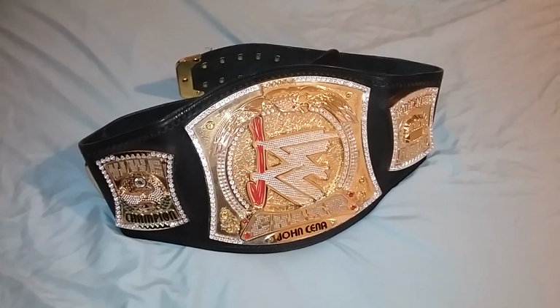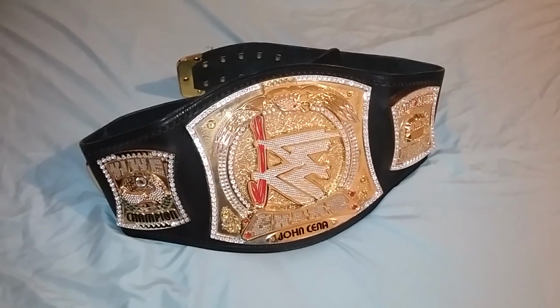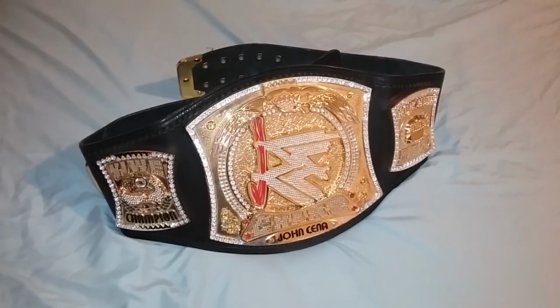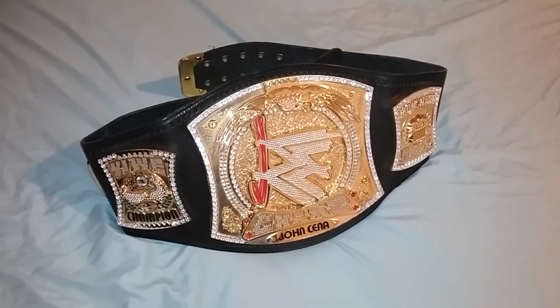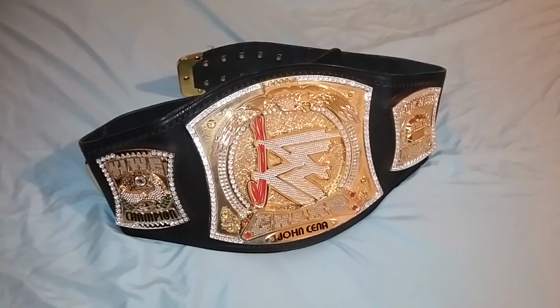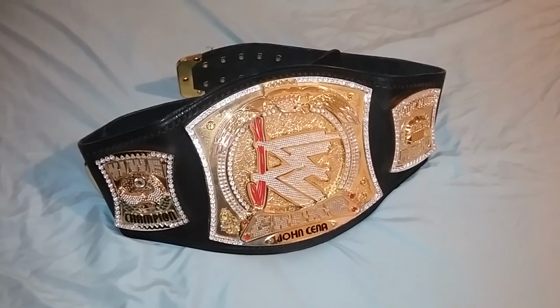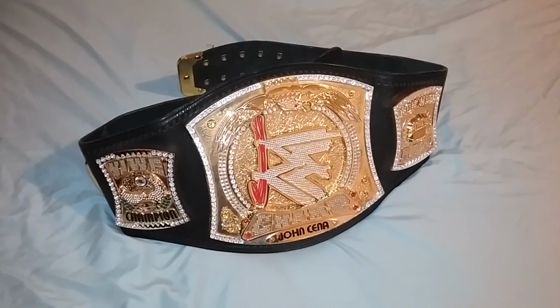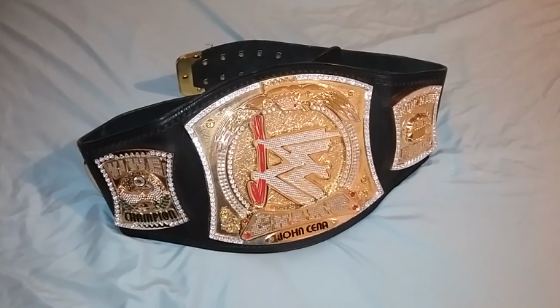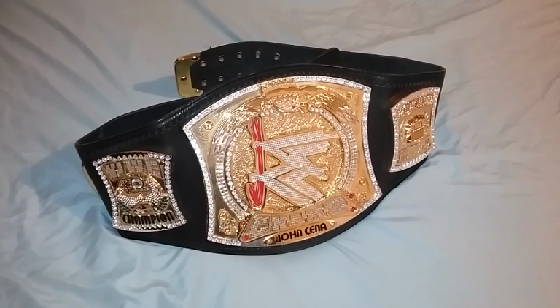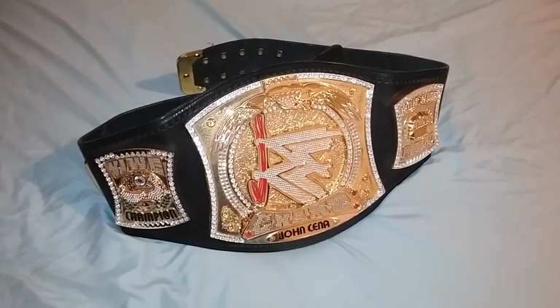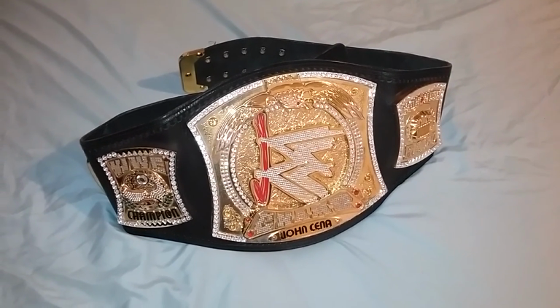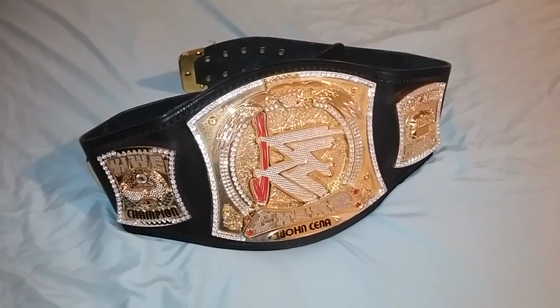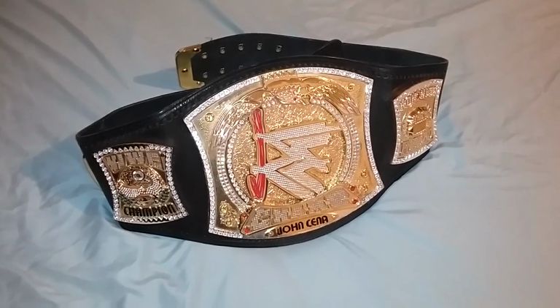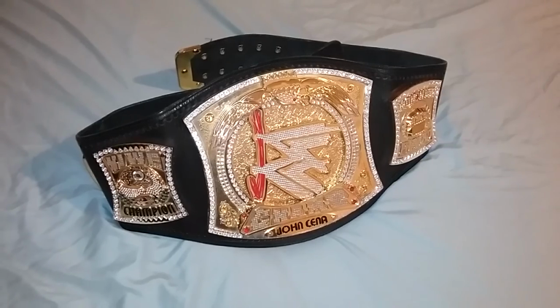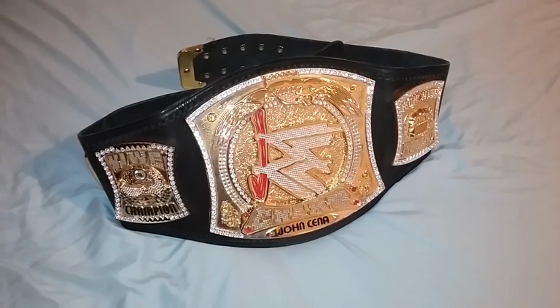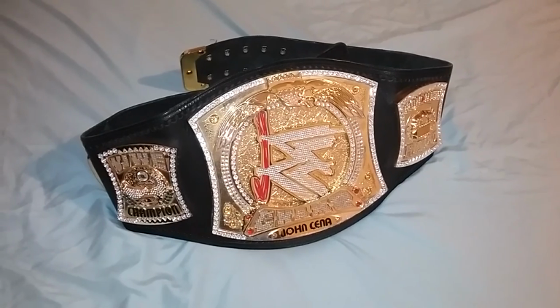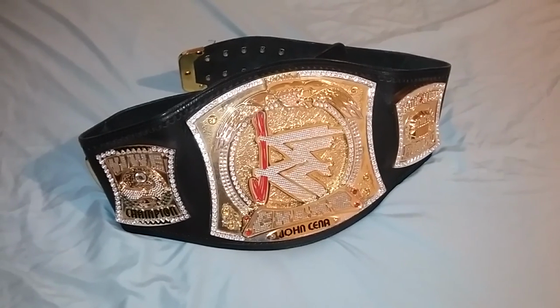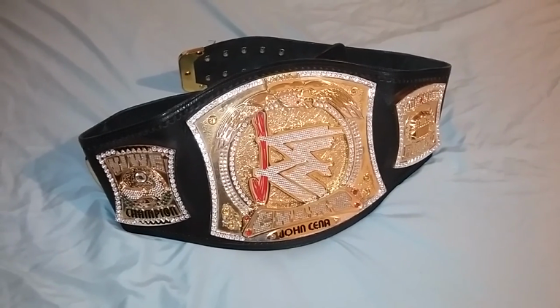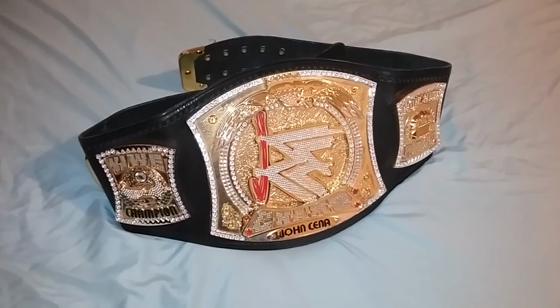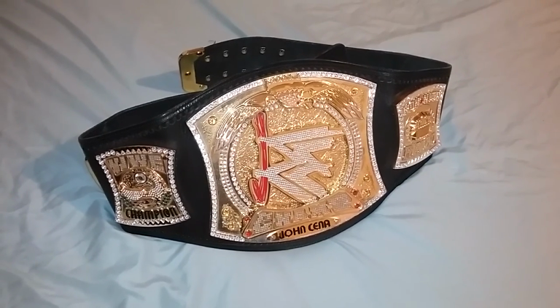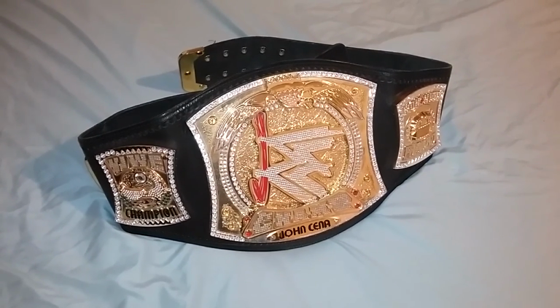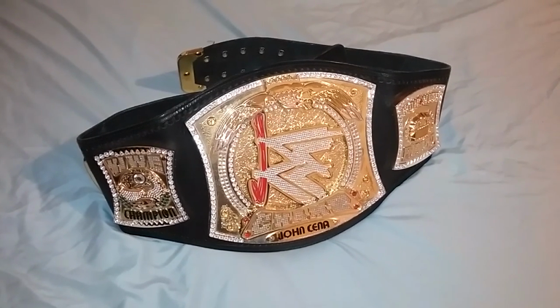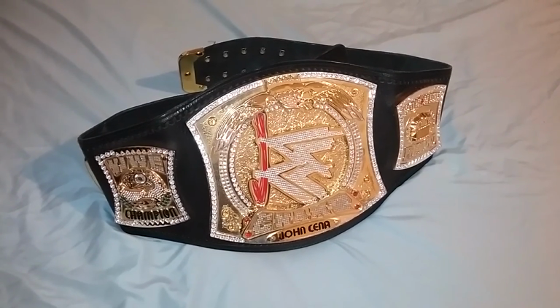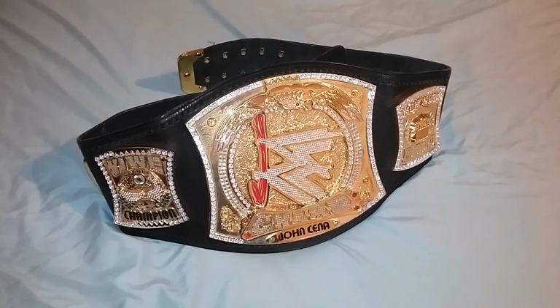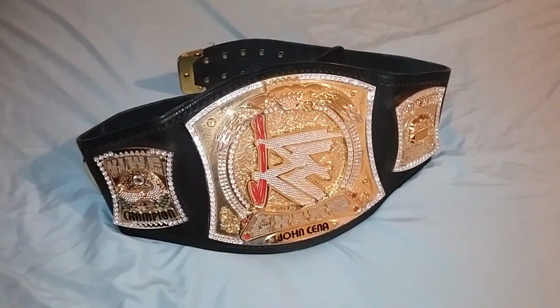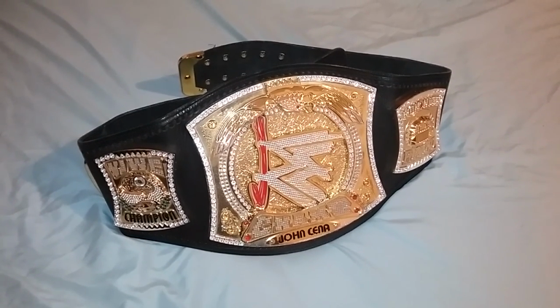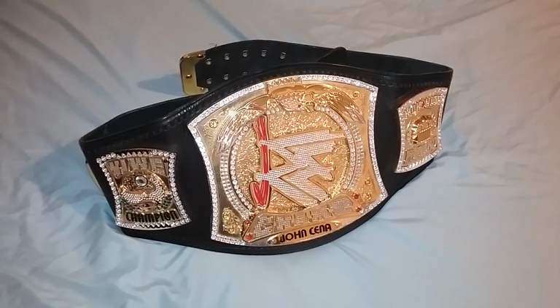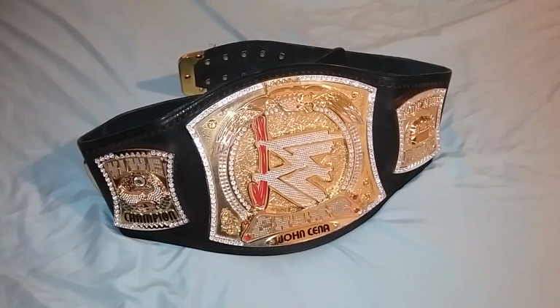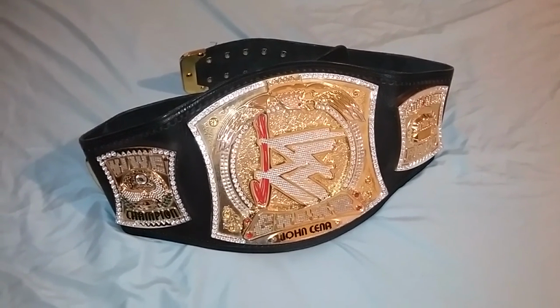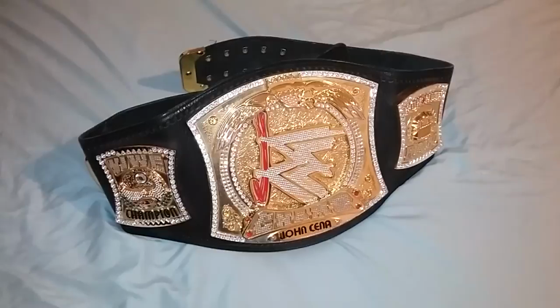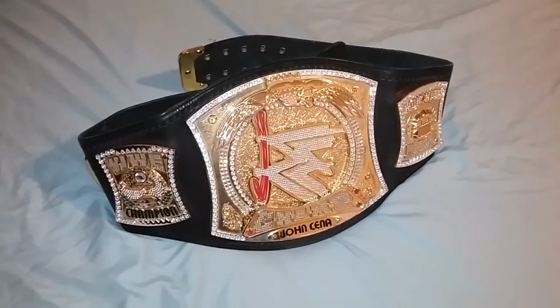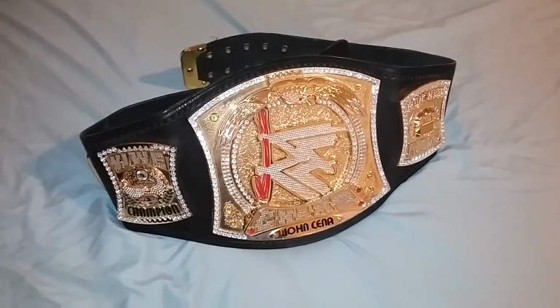Good evening ladies and gentlemen, I'm back with another video. Today I'll be showing you the WWE Championship Spinner belt version 1.